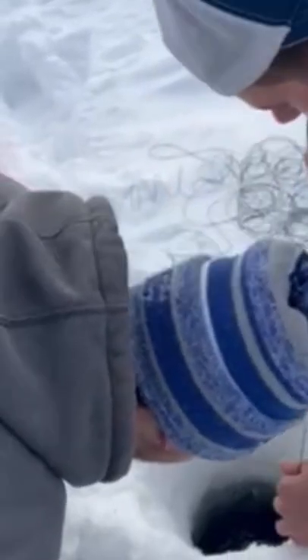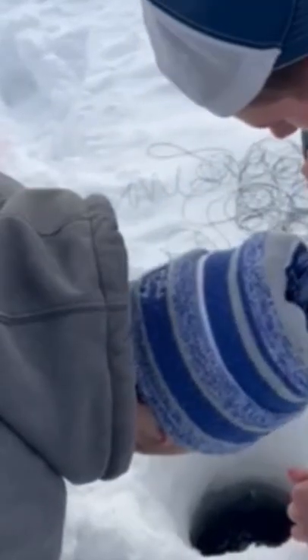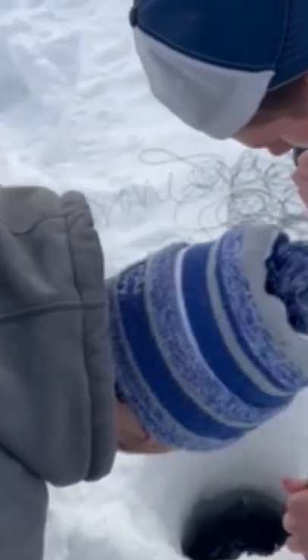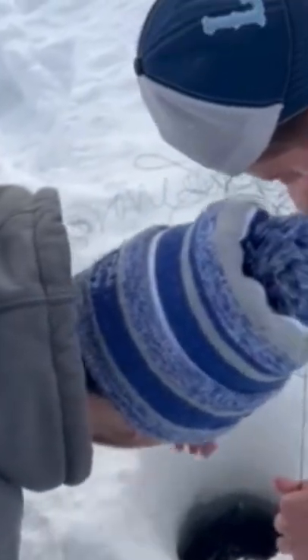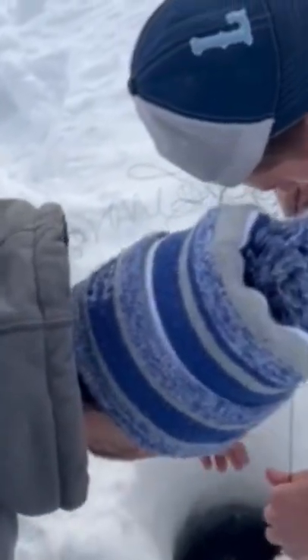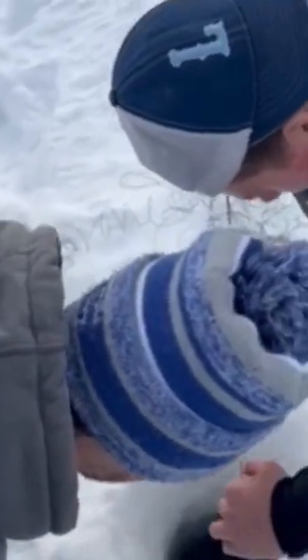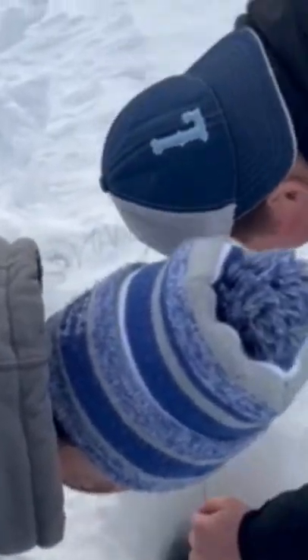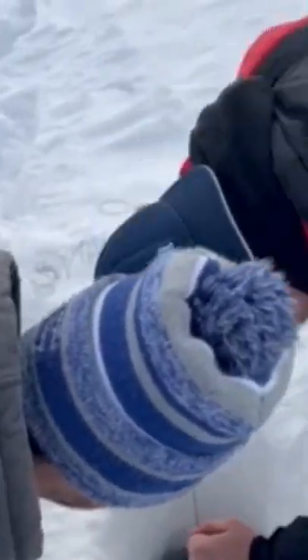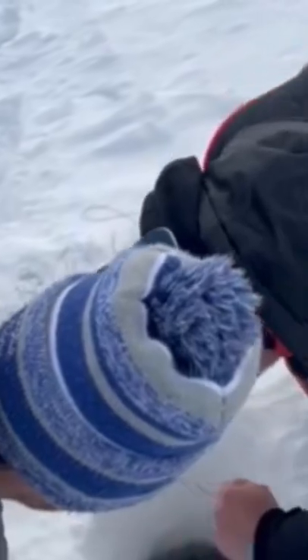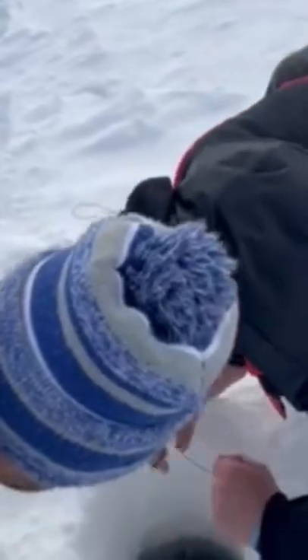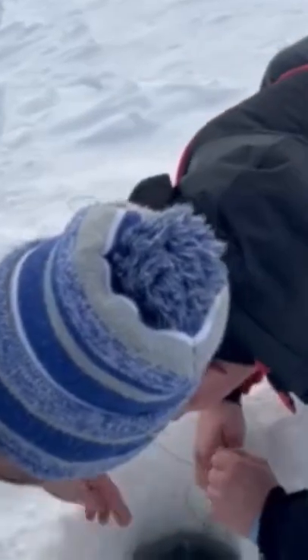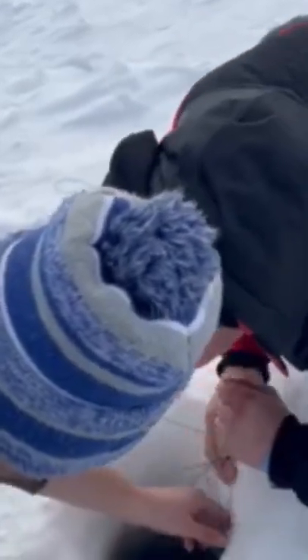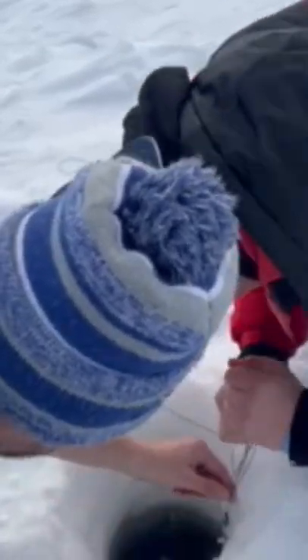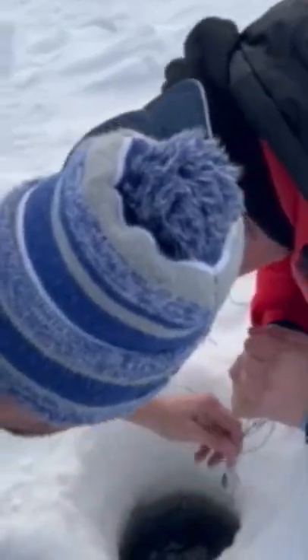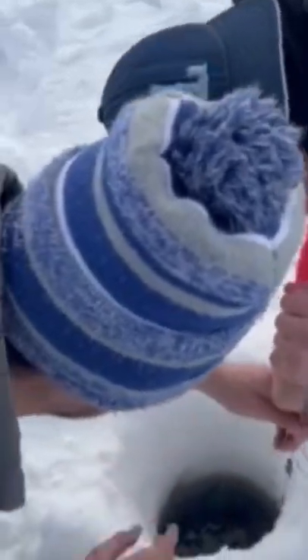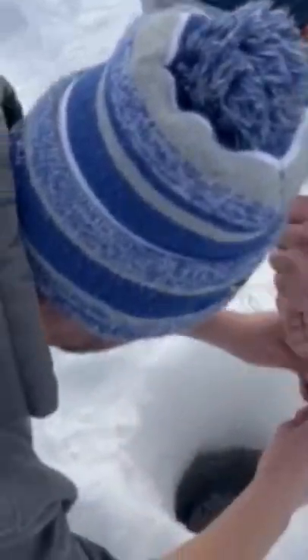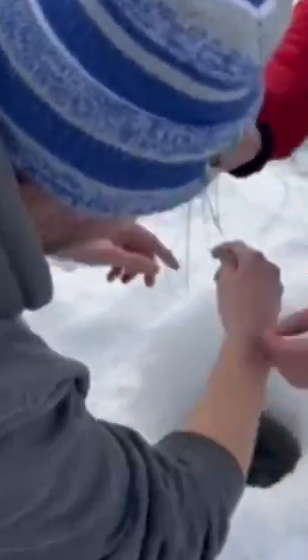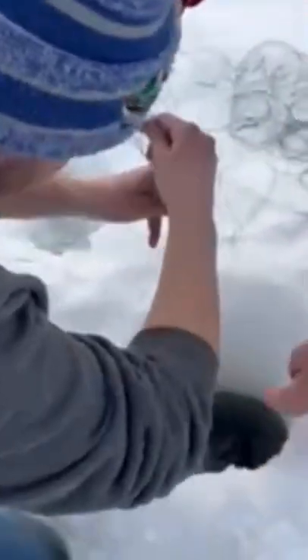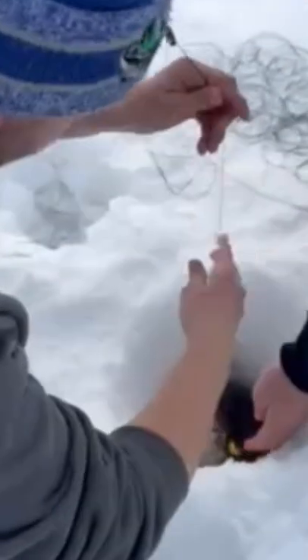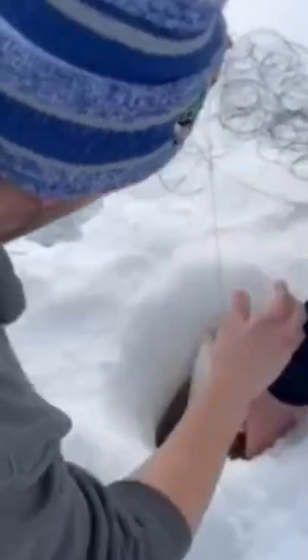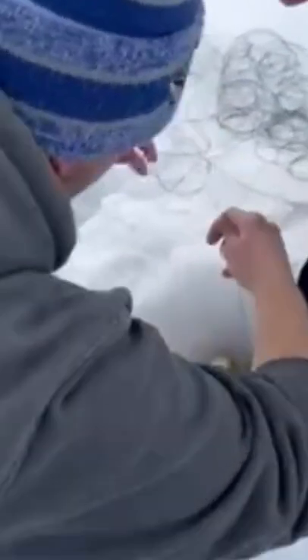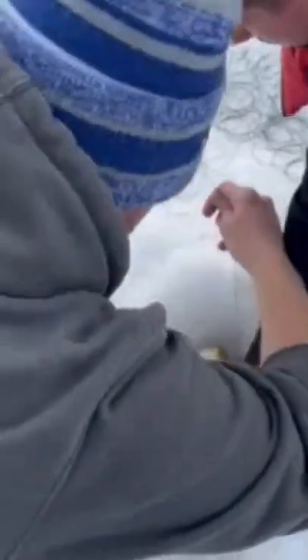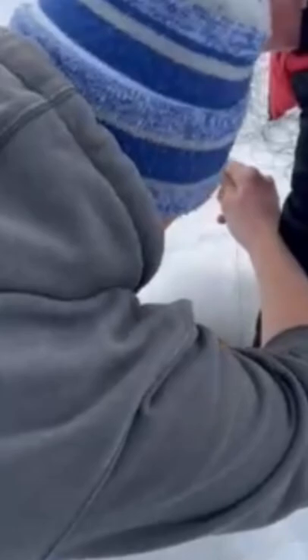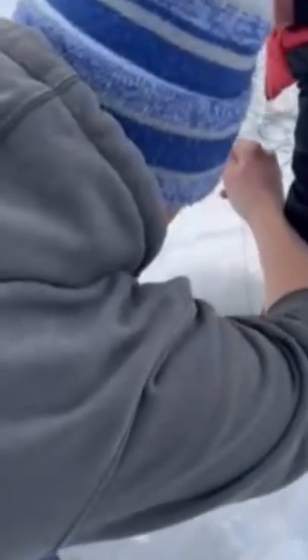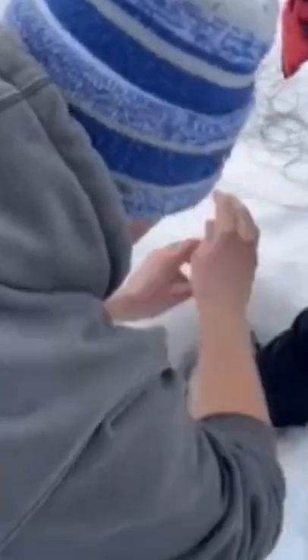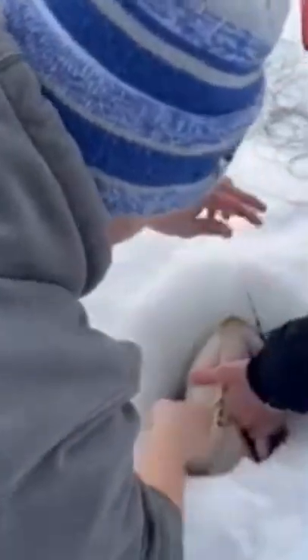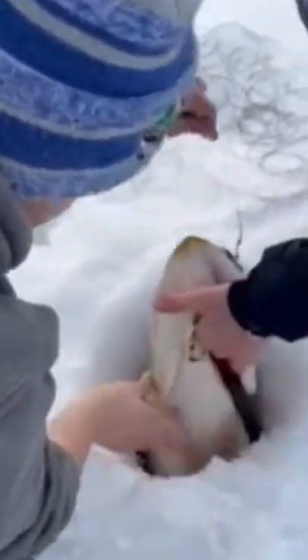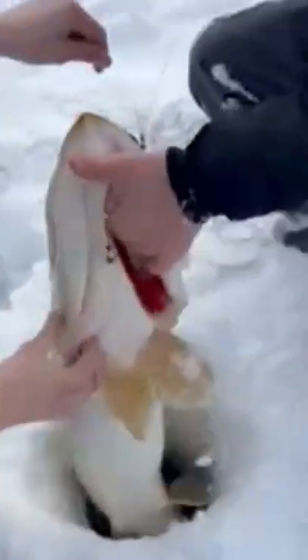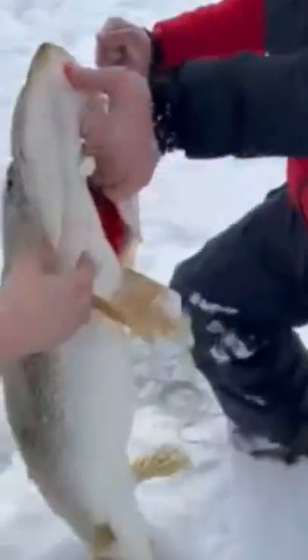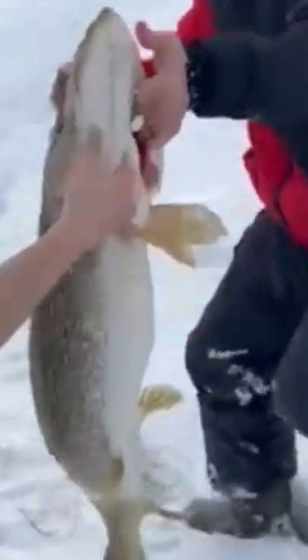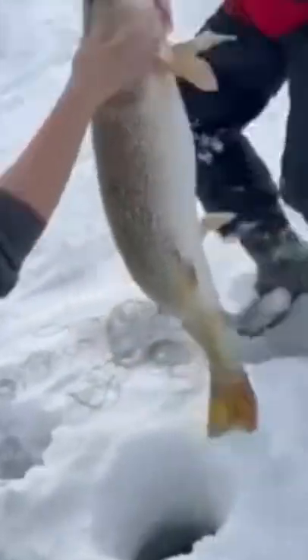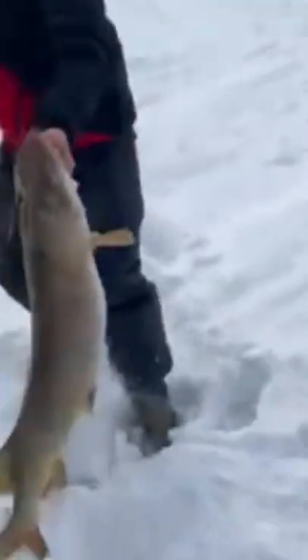That's a good fight. See if you can pull him backwards like that. Yeah, and then position the head. He's coming, he's coming. Oh my God. Here, watch out for that hook. Yeah, buddy!